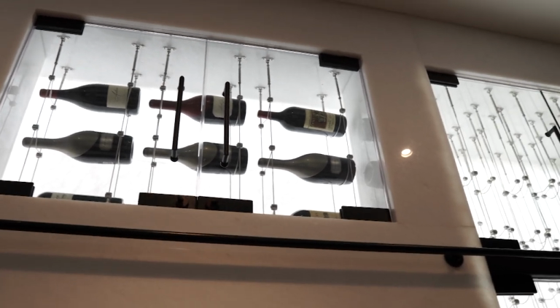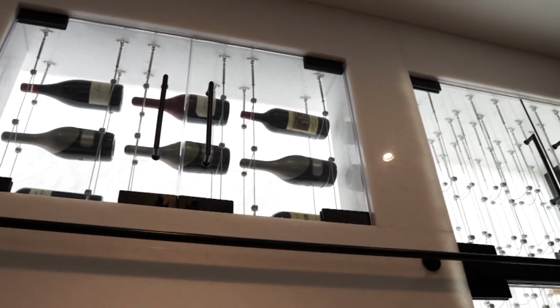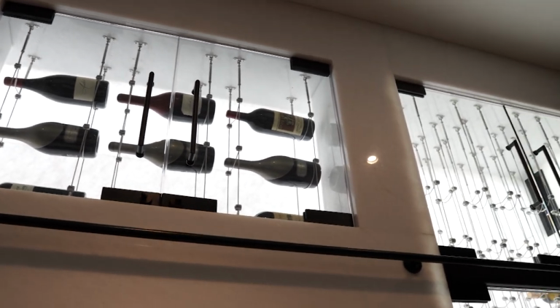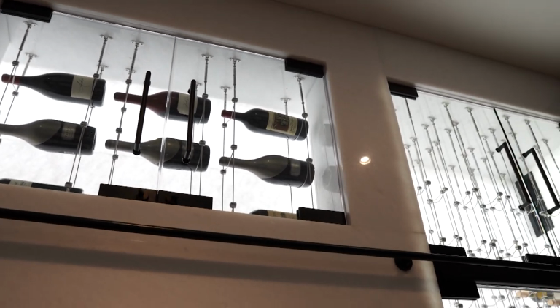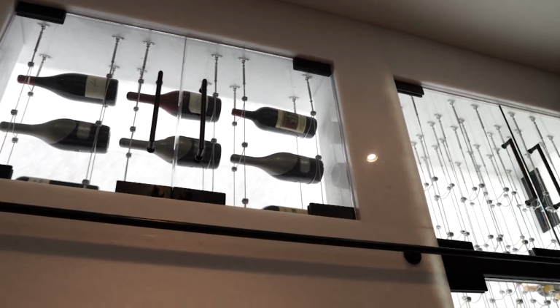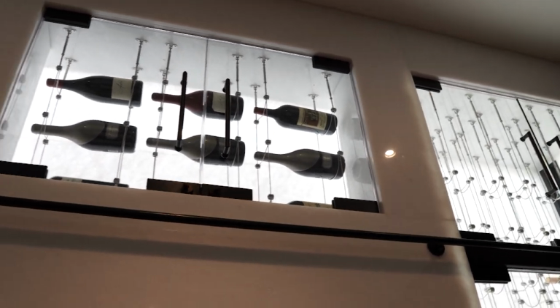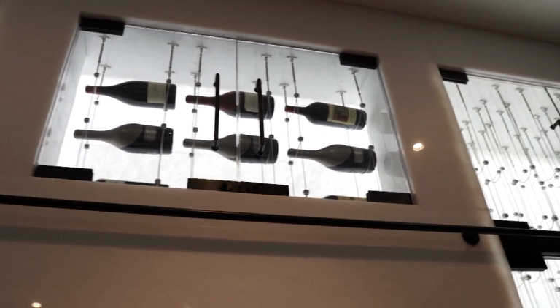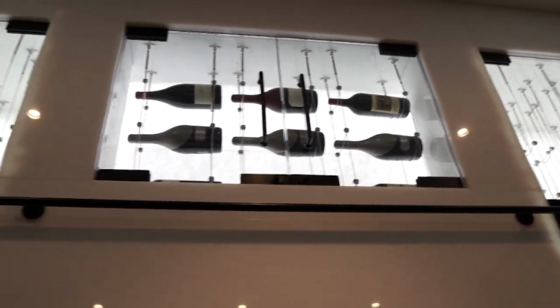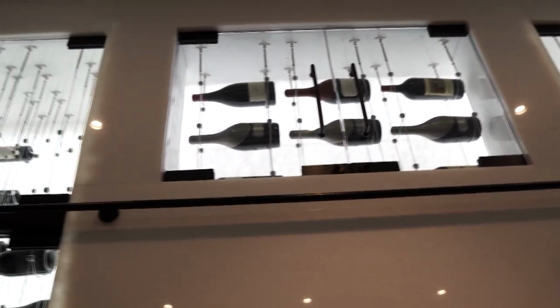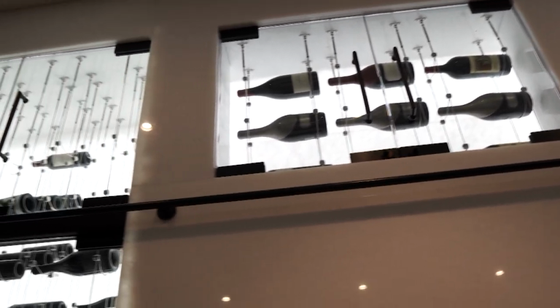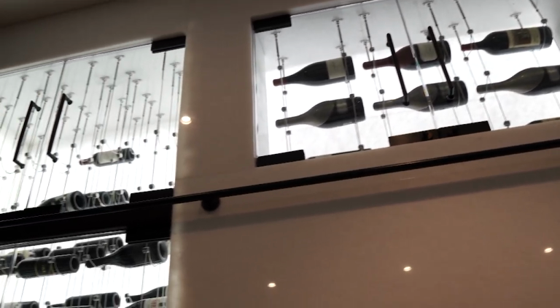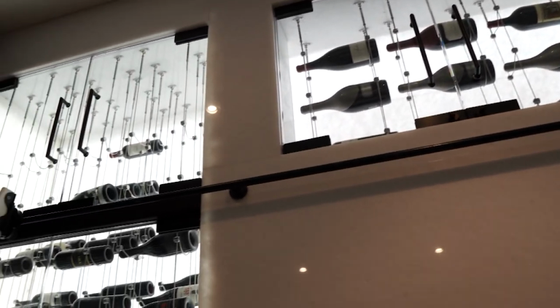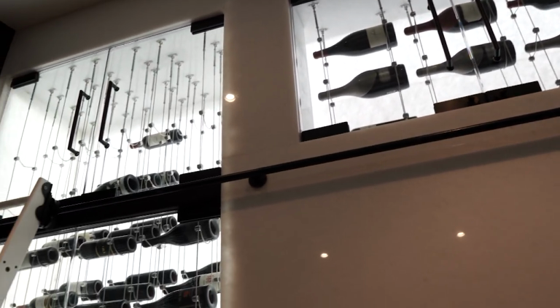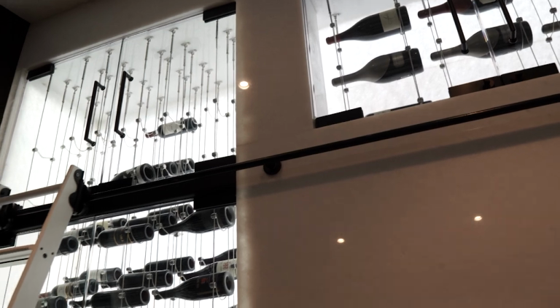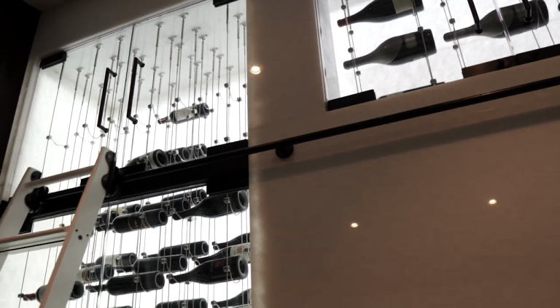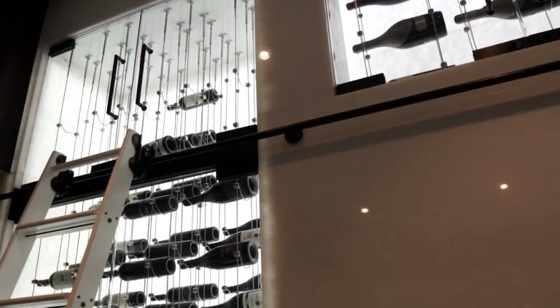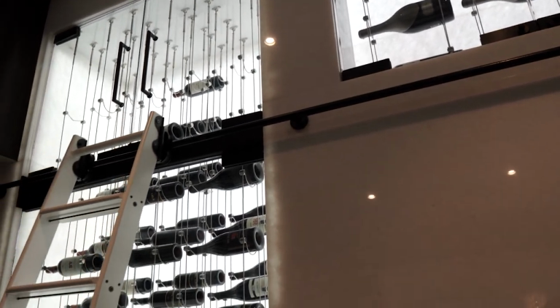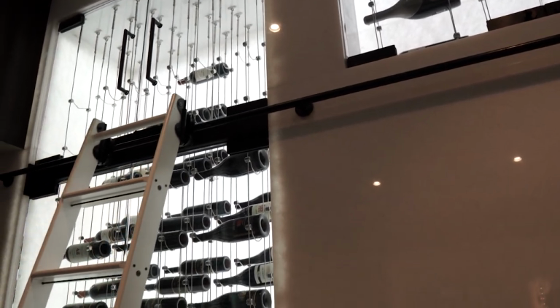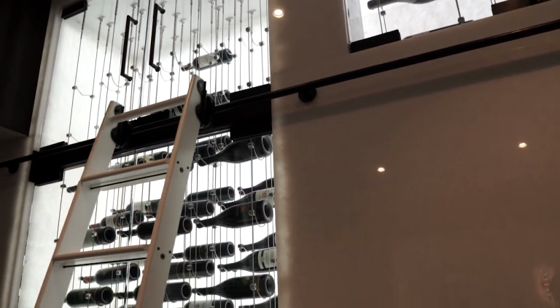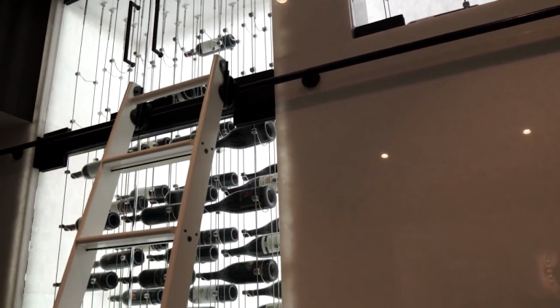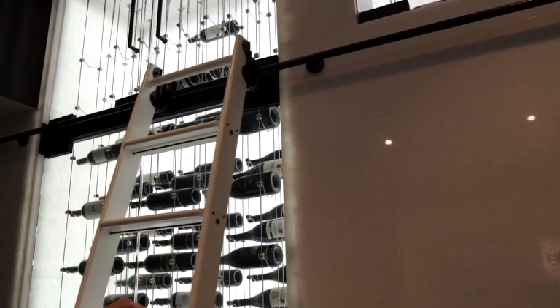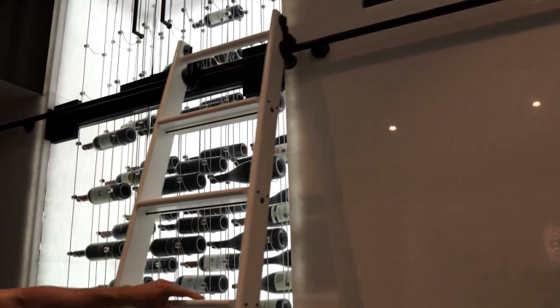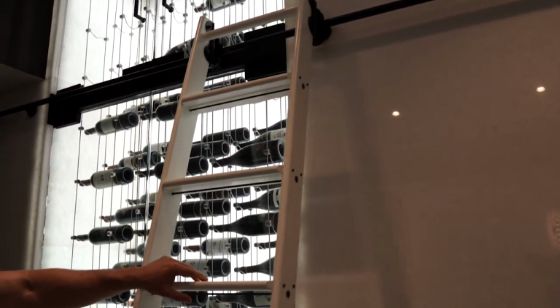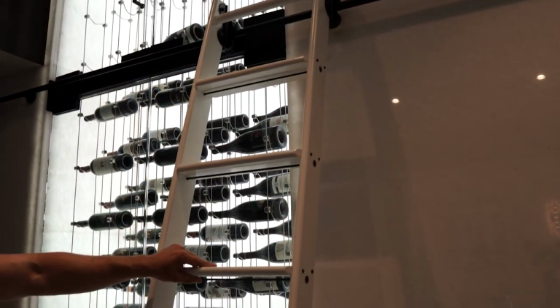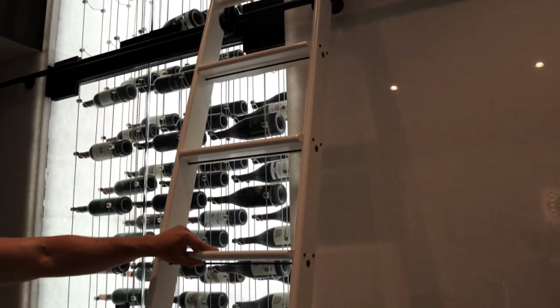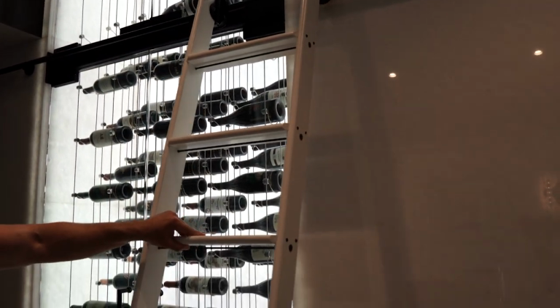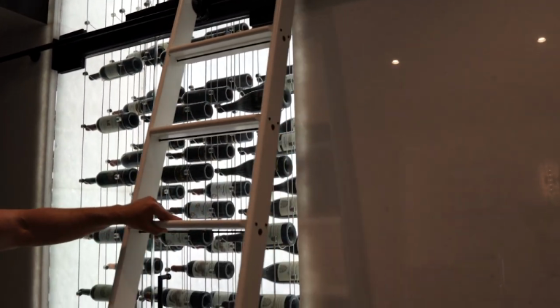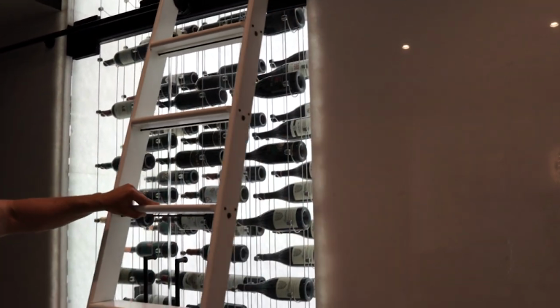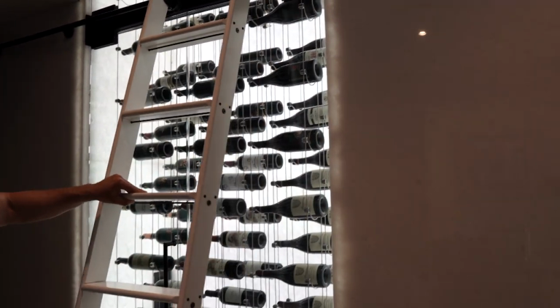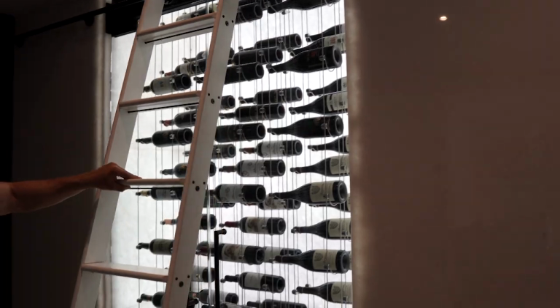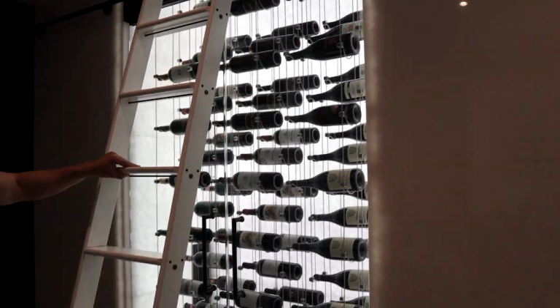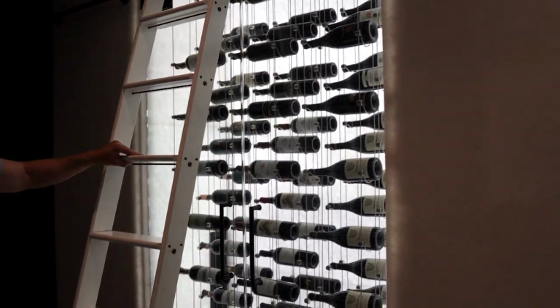We also included this amazing rolling ladder system — a steering wheel-style mechanism — to be able to get up to the top and utilize the ladder to move across the cellar.